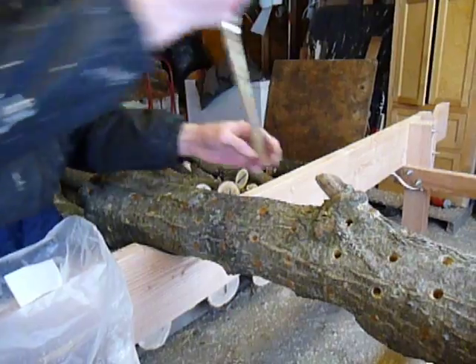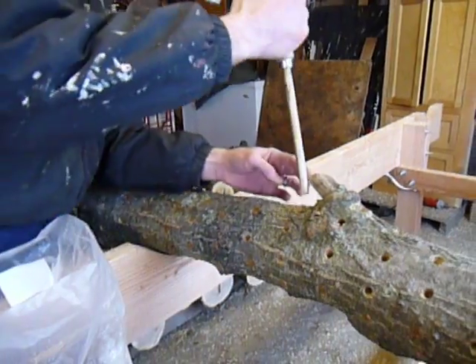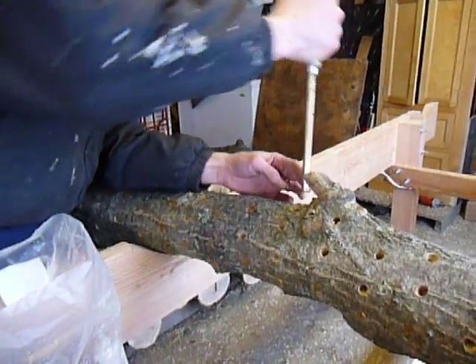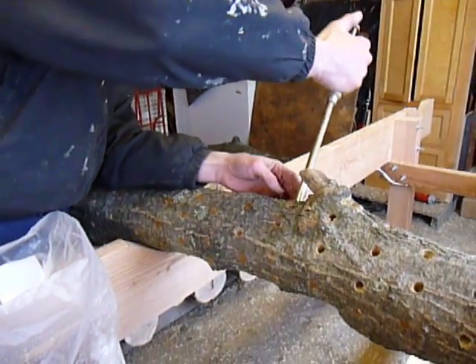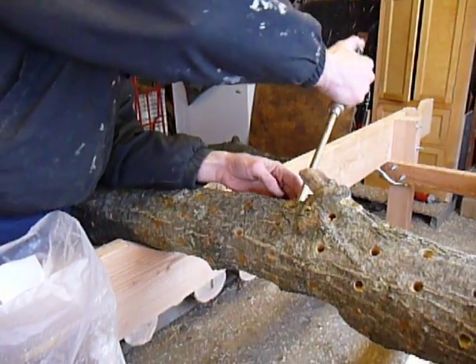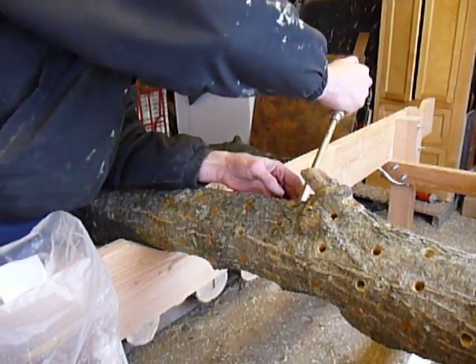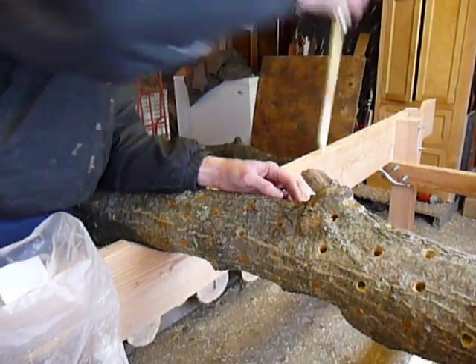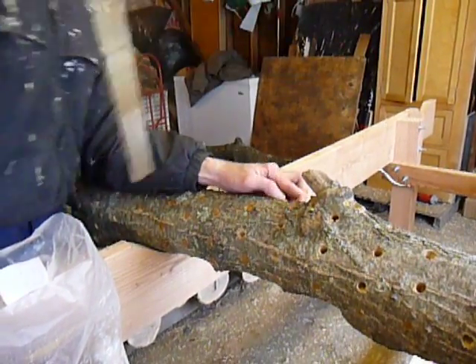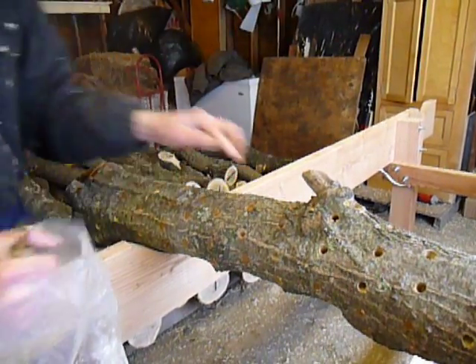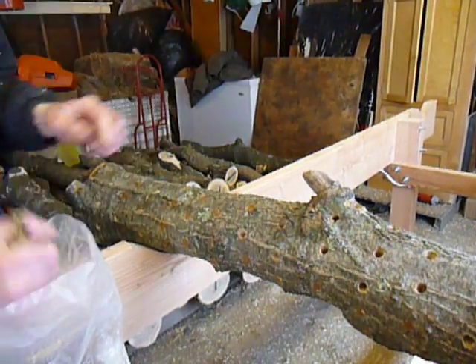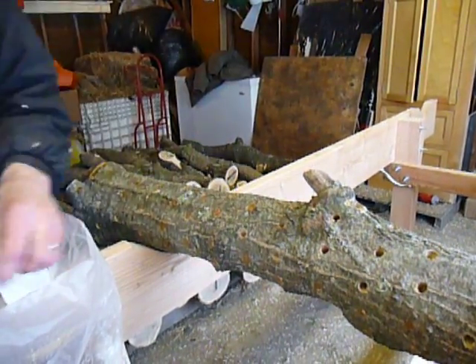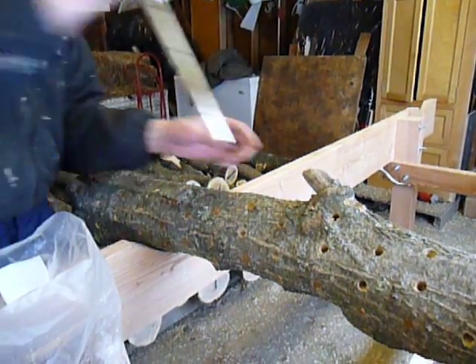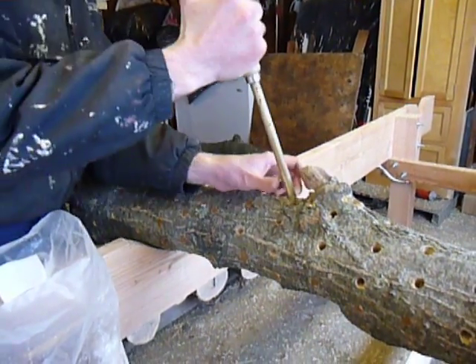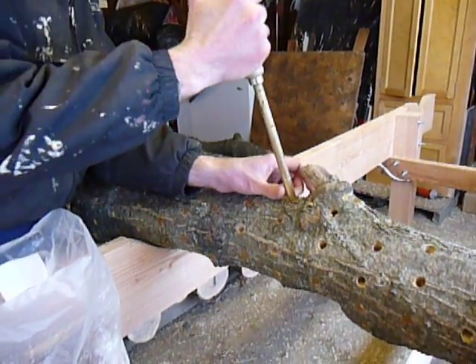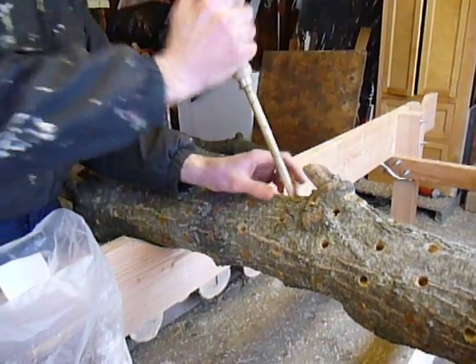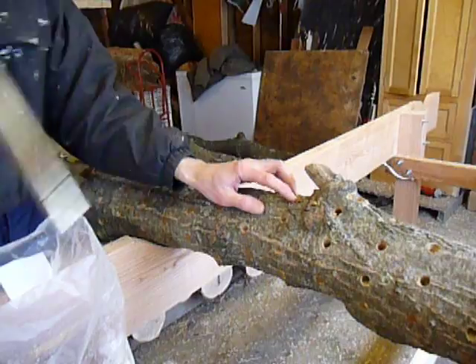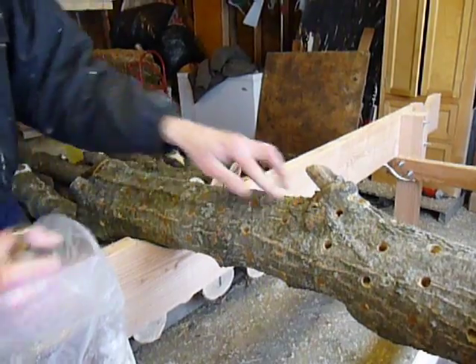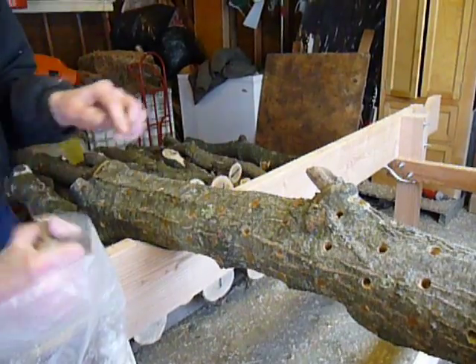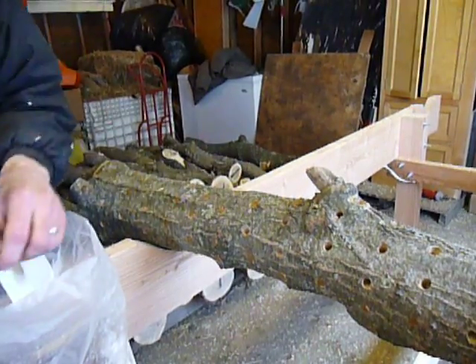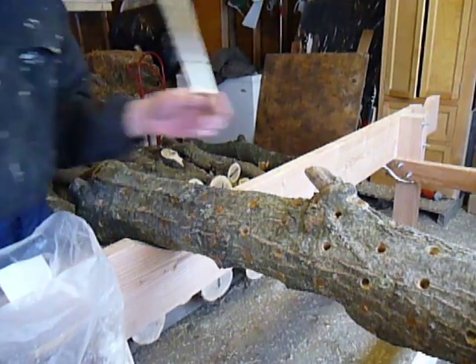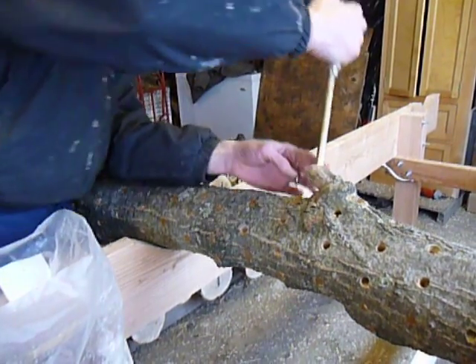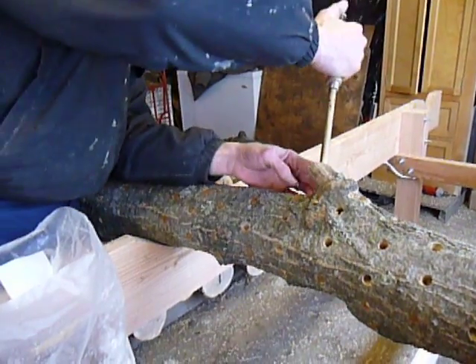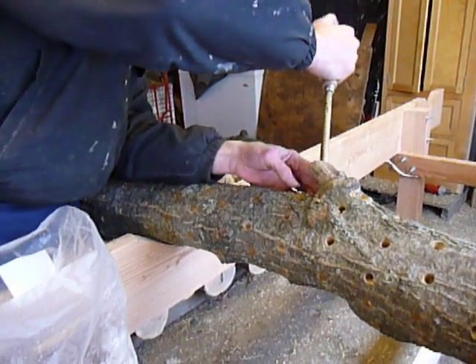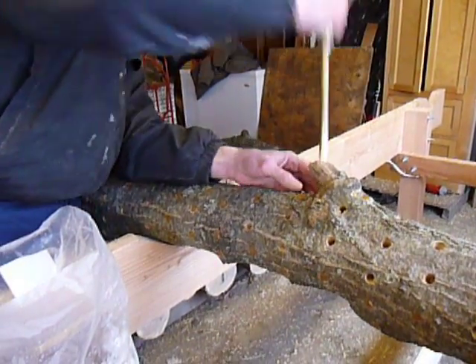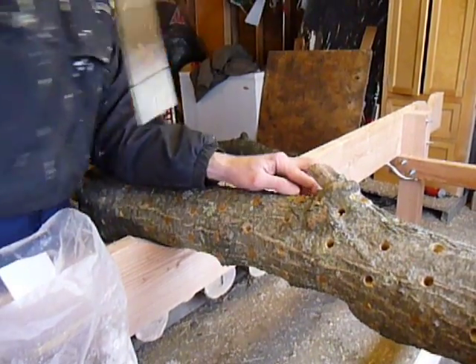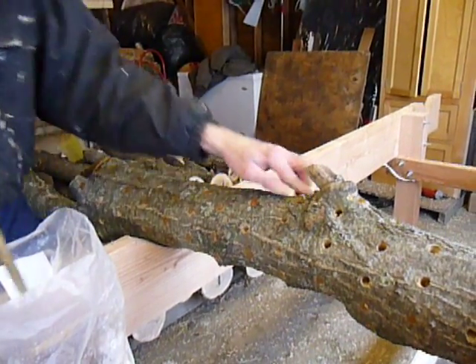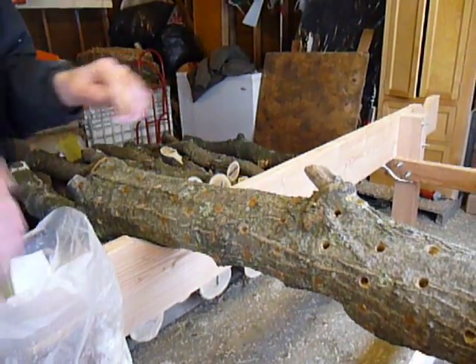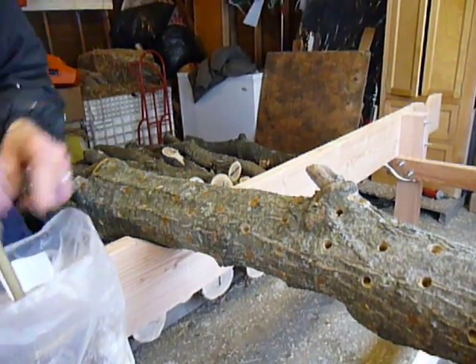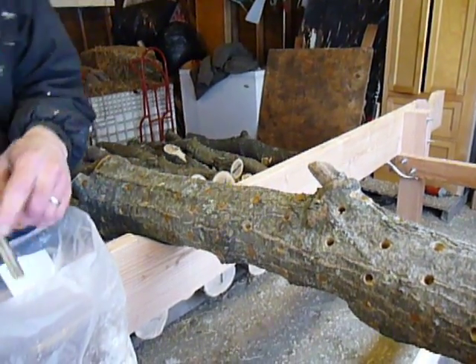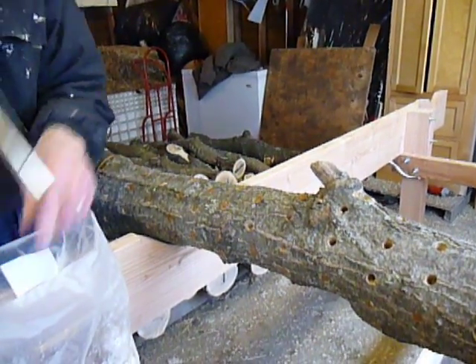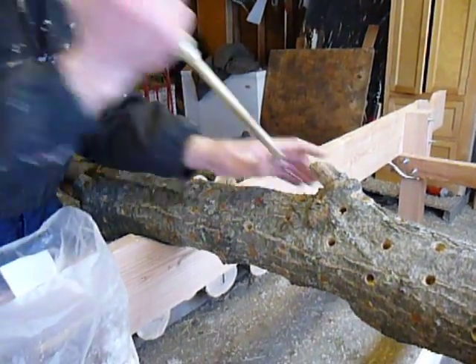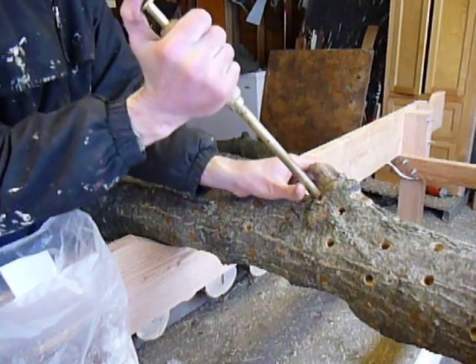So I put three-quarter inch plywood with three-inch screws on either end.